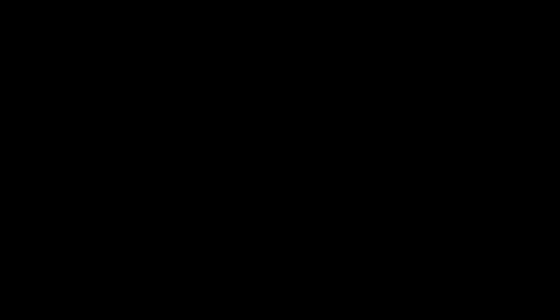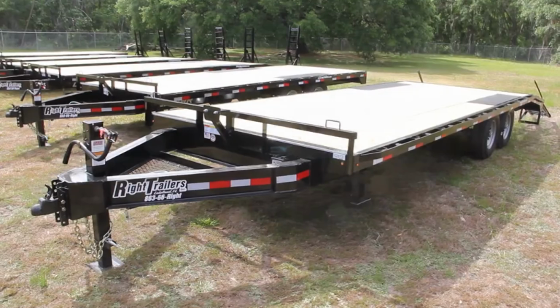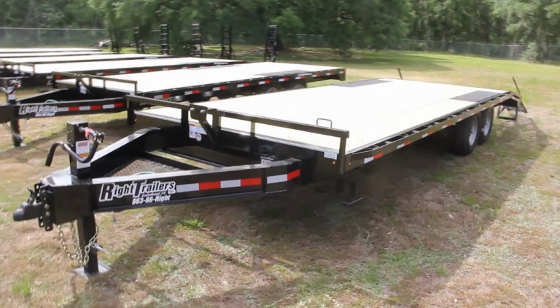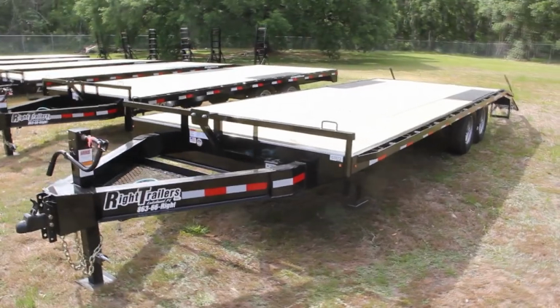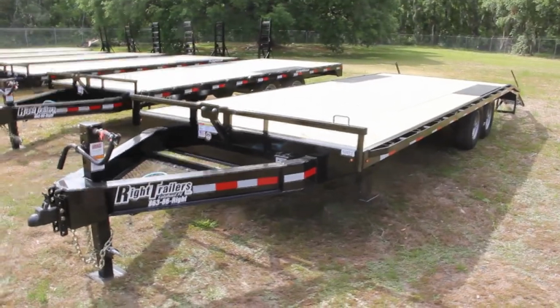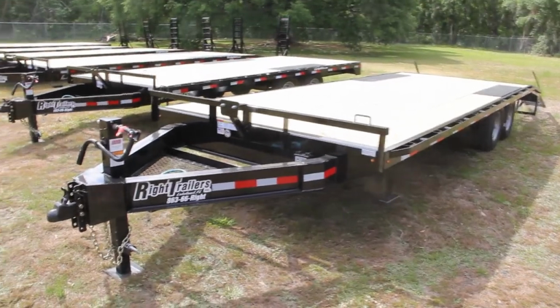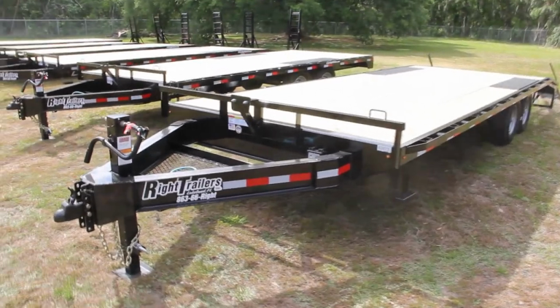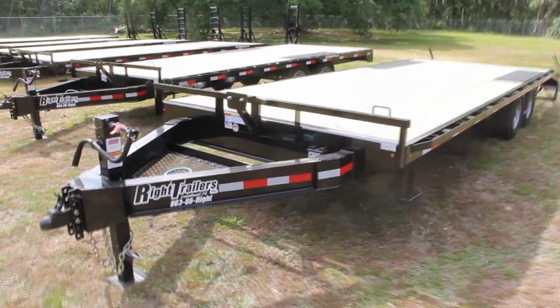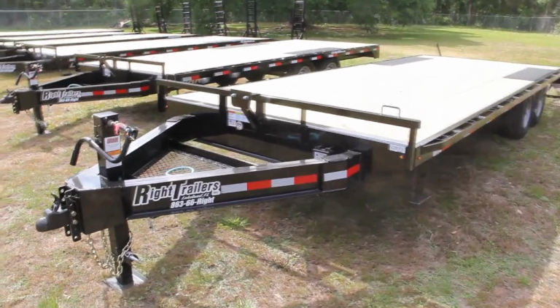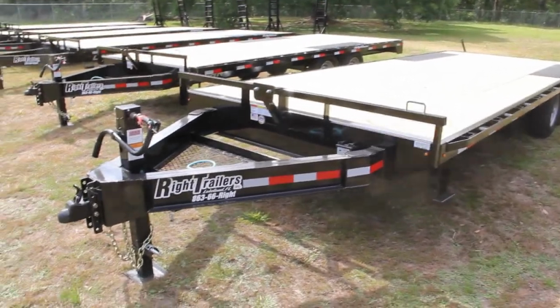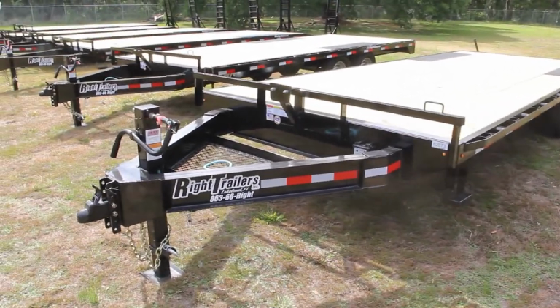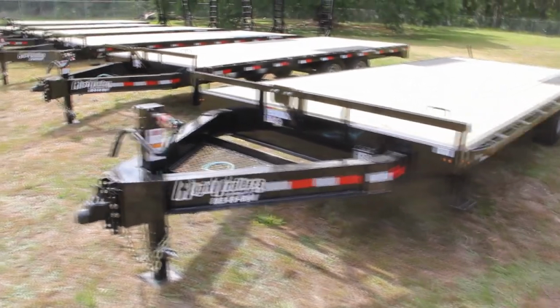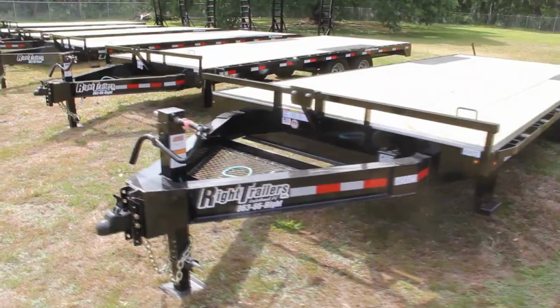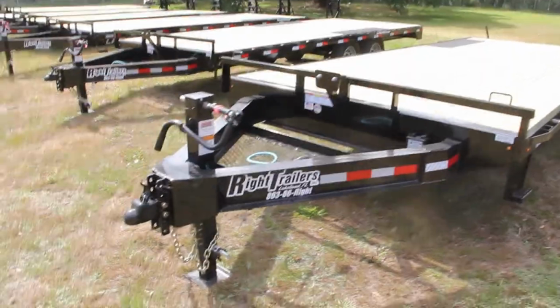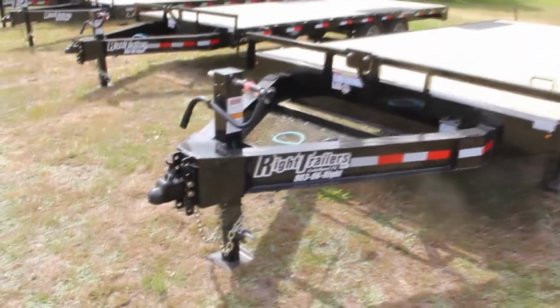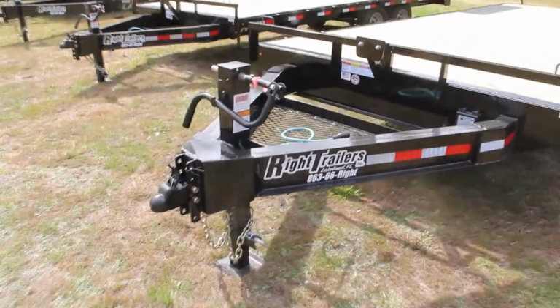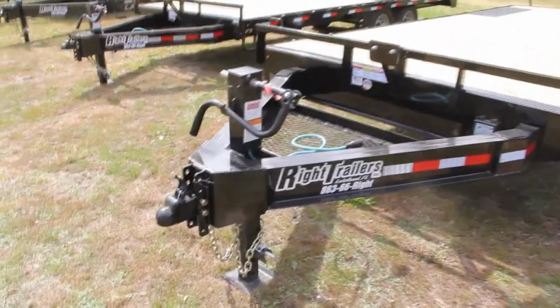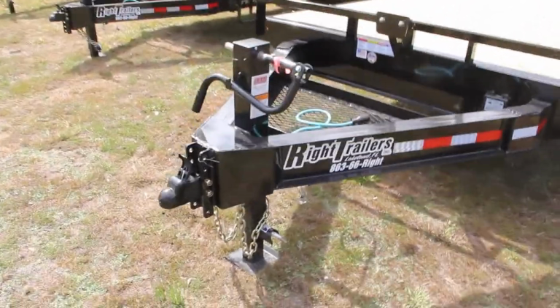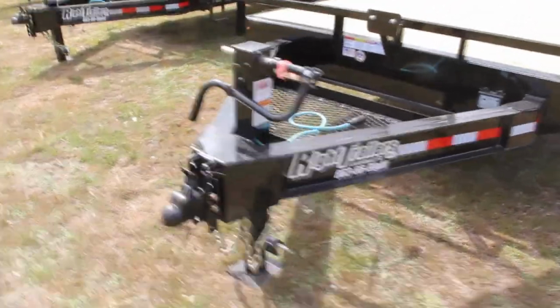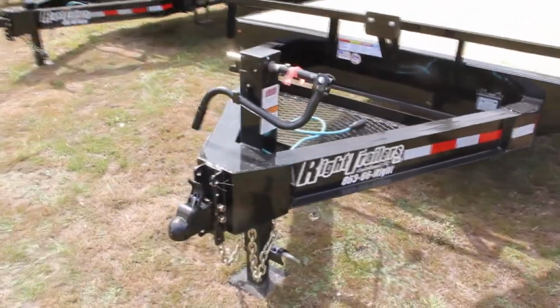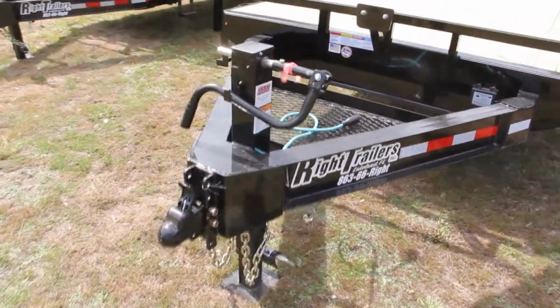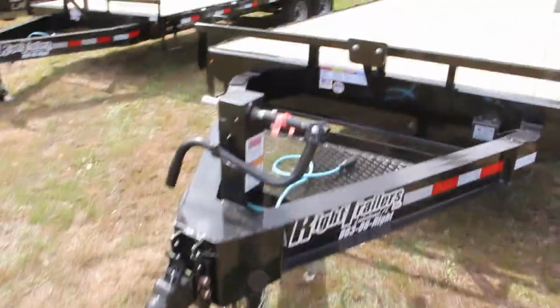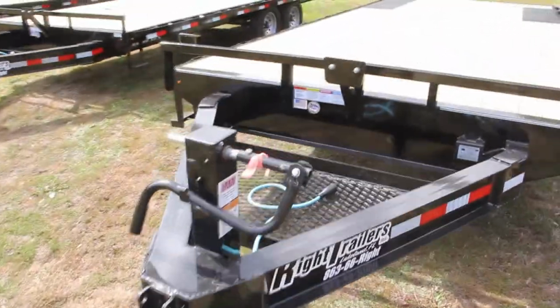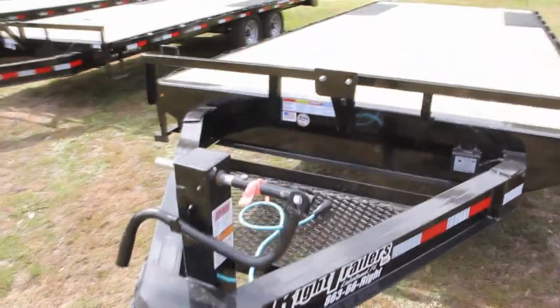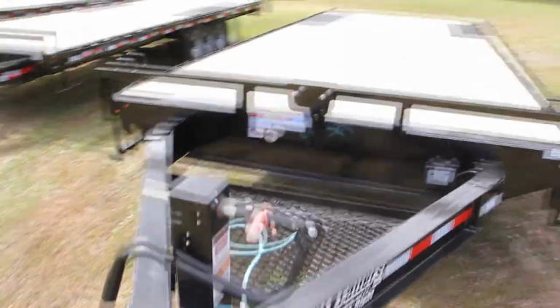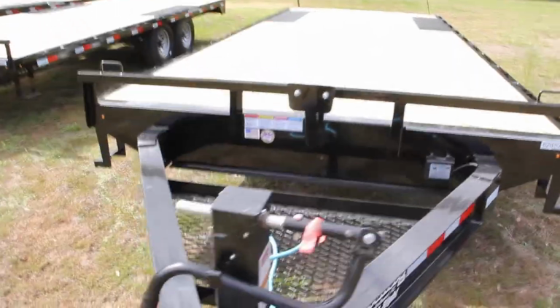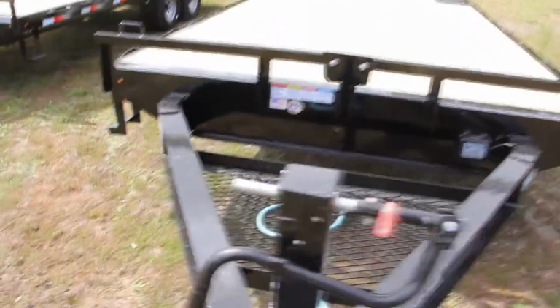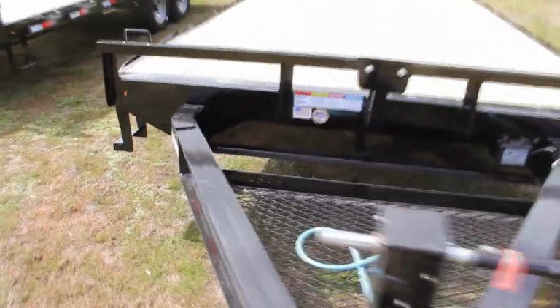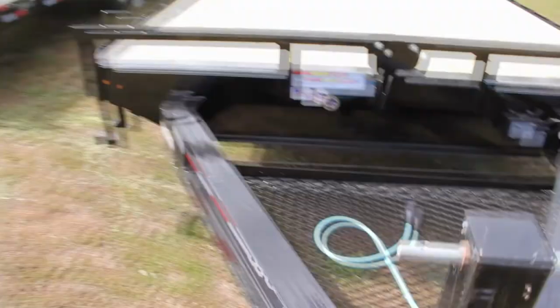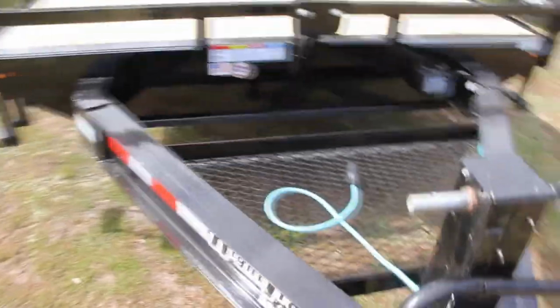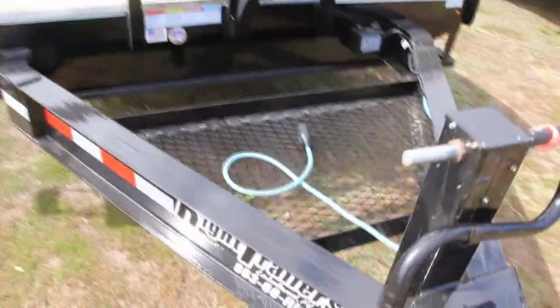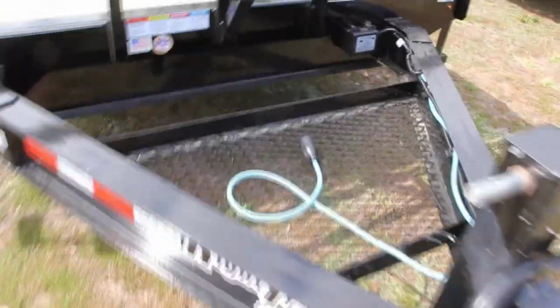The 24-foot Lamar flatdeck equipment trailer has an all-steel frame, adjustable 2 and 5/16 inch coupler, drop-leg jack, a spare tire mount, and a front mesh area to house your equipment.